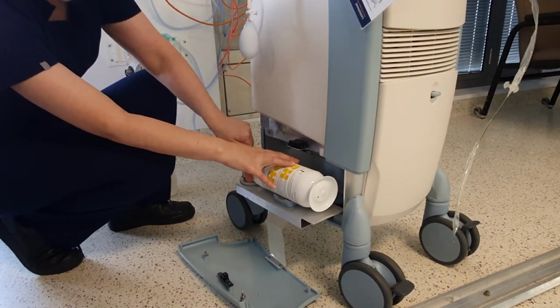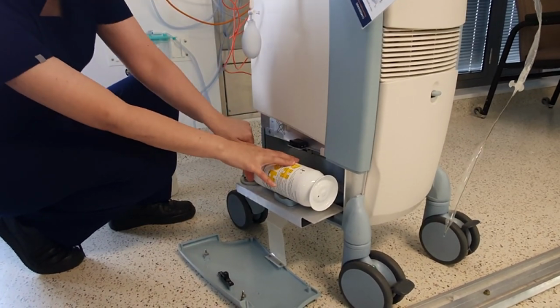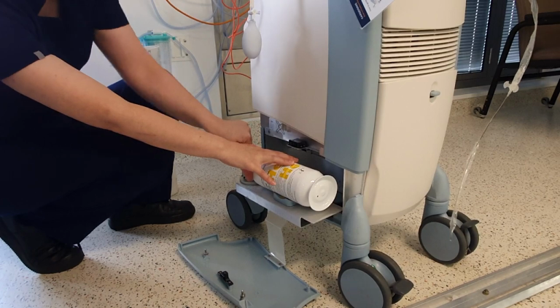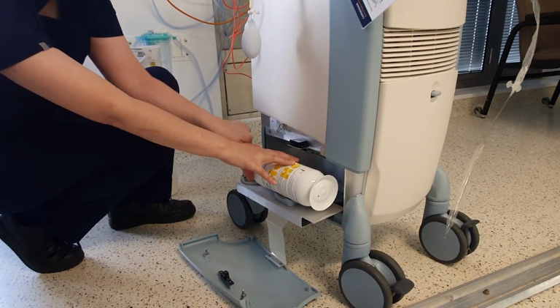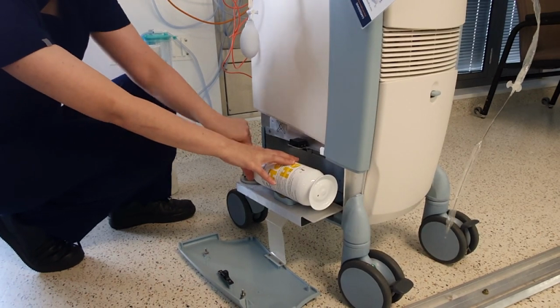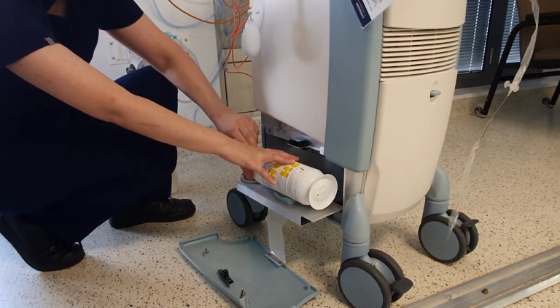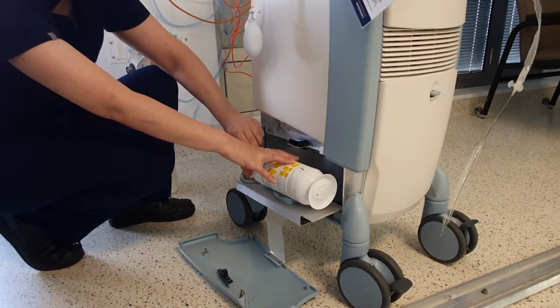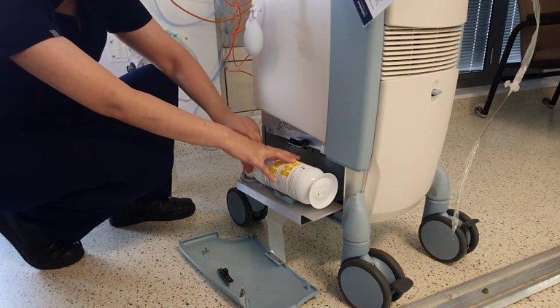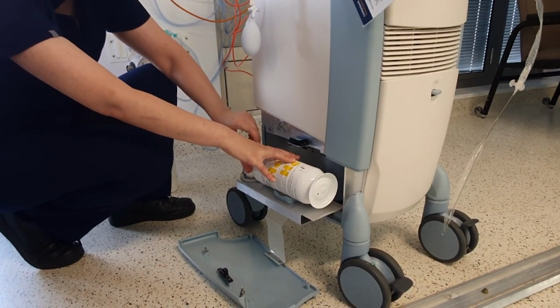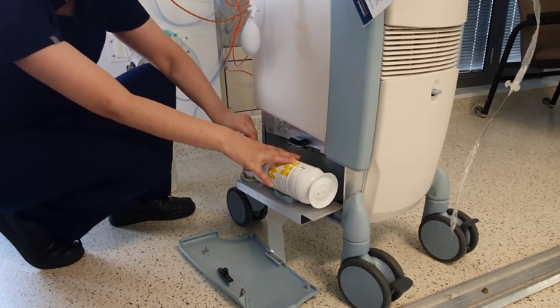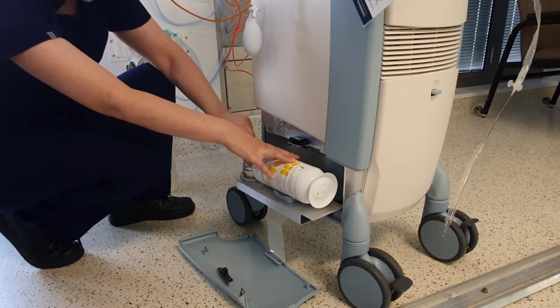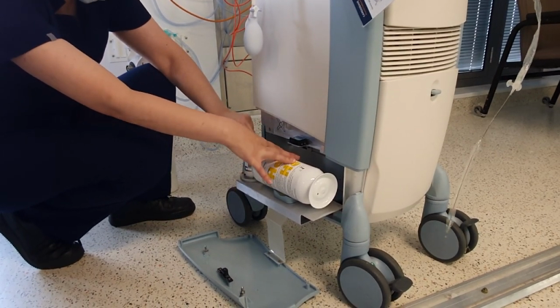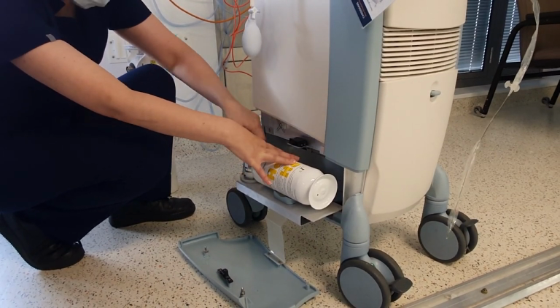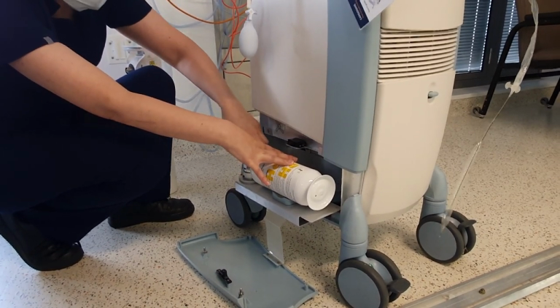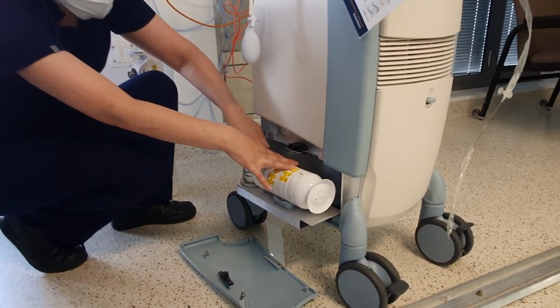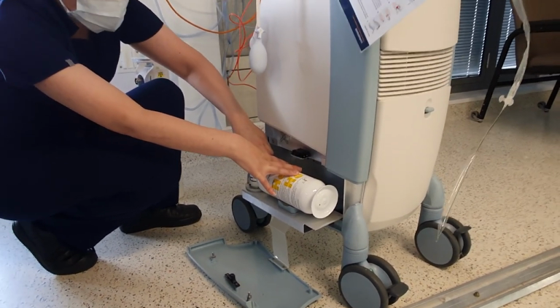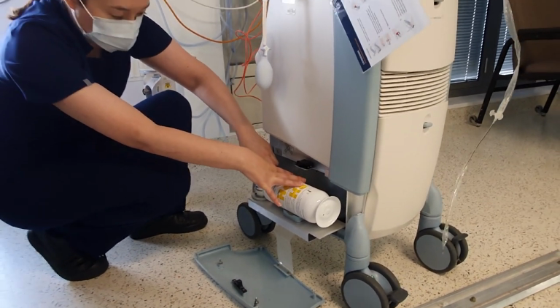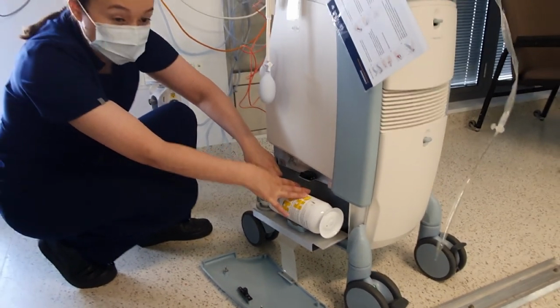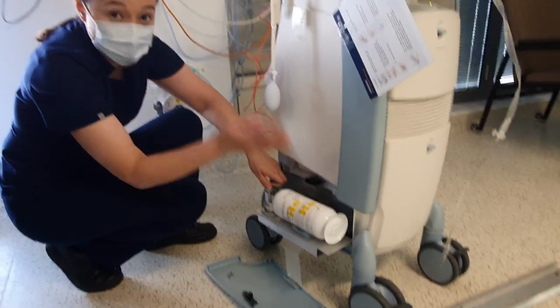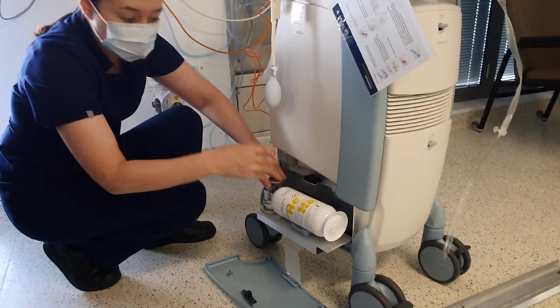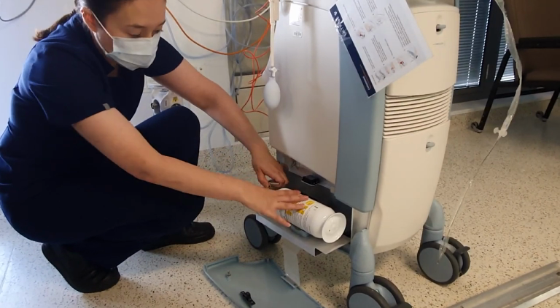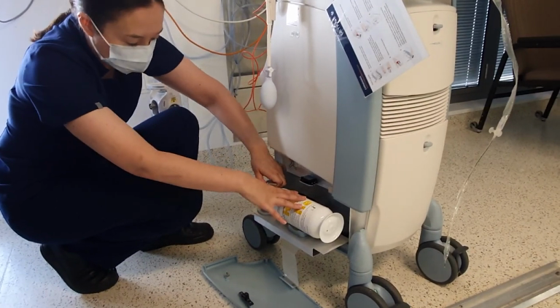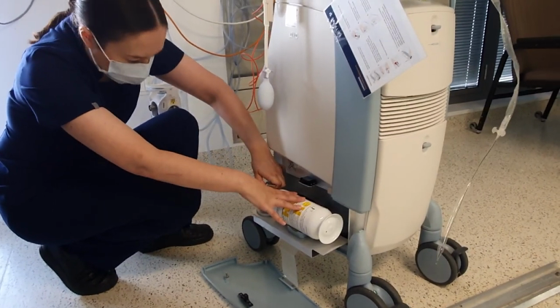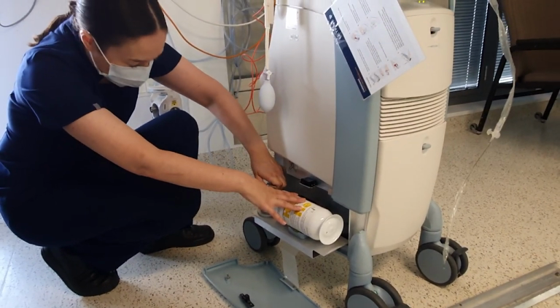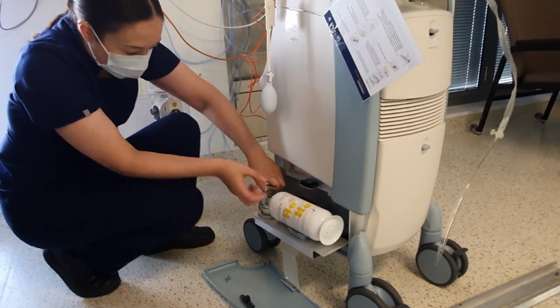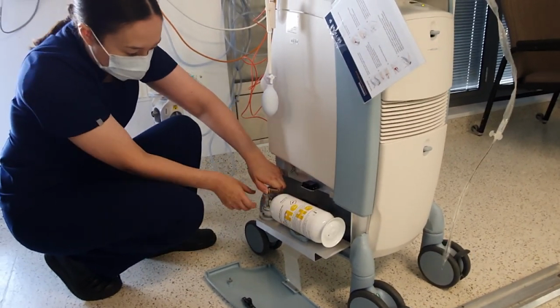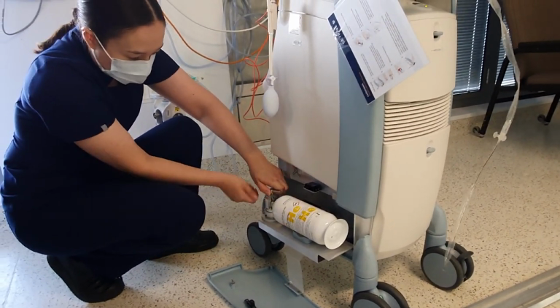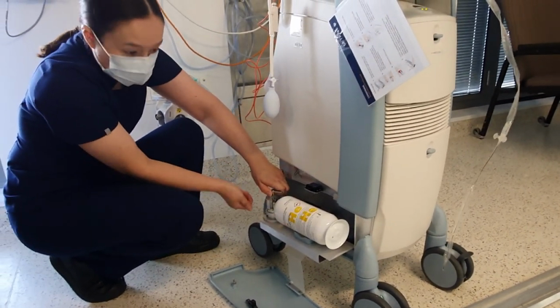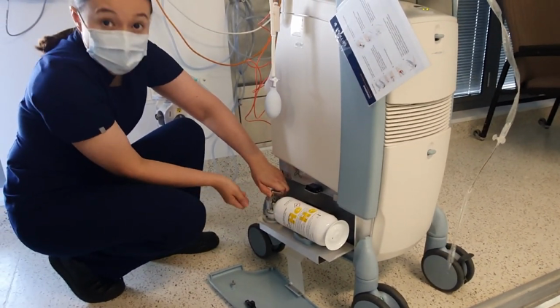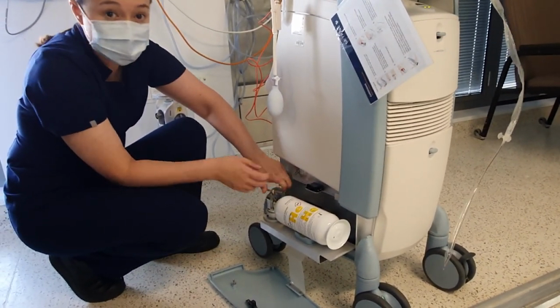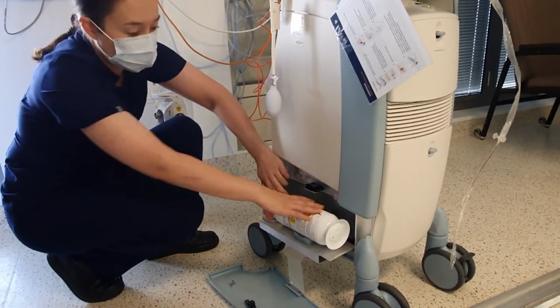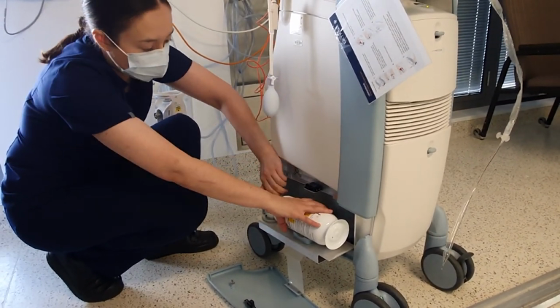If you haven't tightened it properly, you'll hear a loud hiss. Don't worry — just work your way backwards, close this part, and fix the tank up.